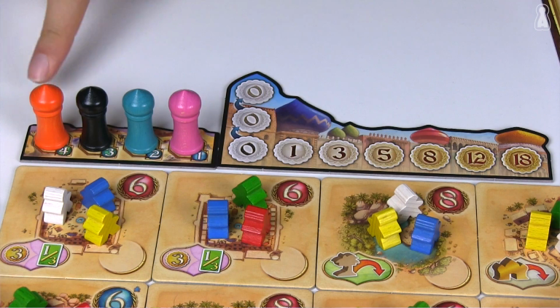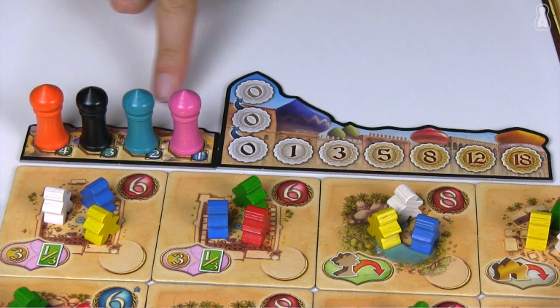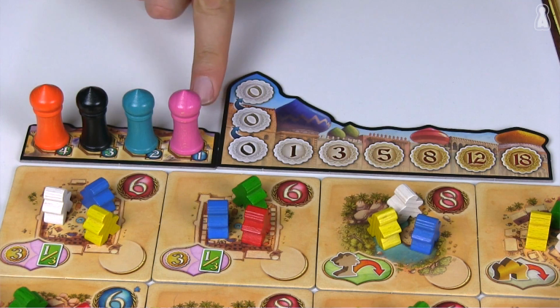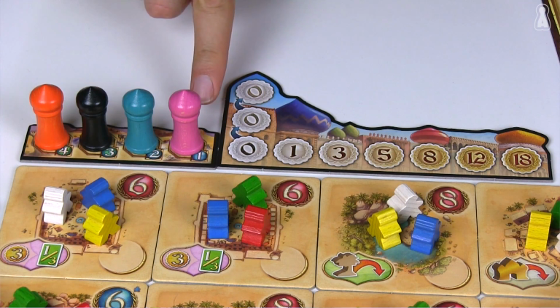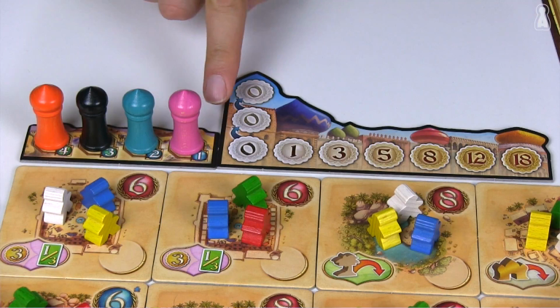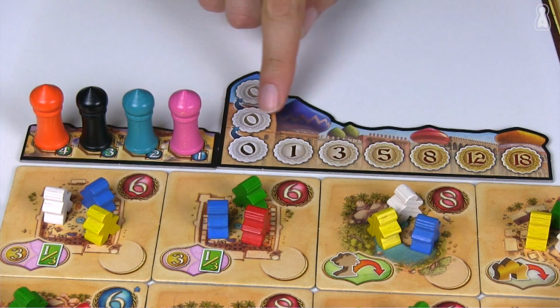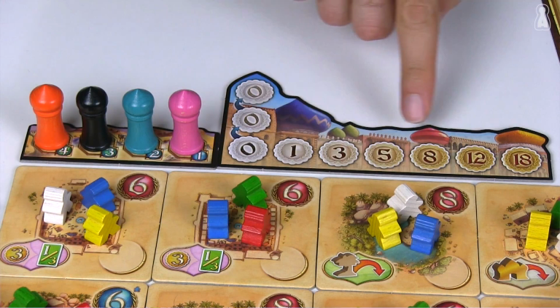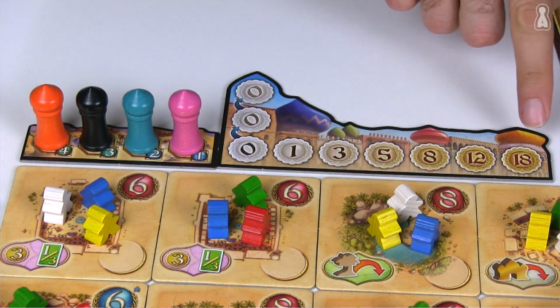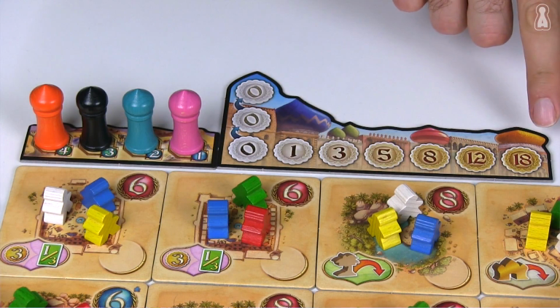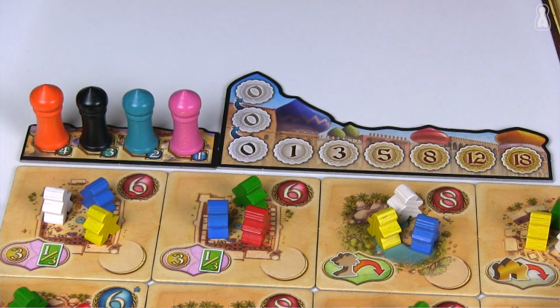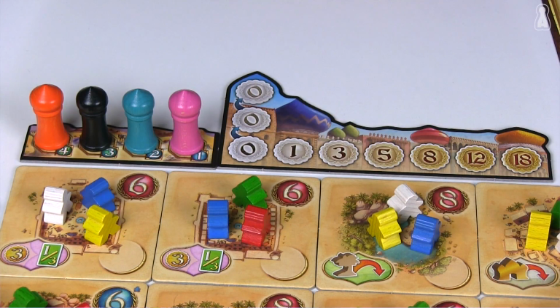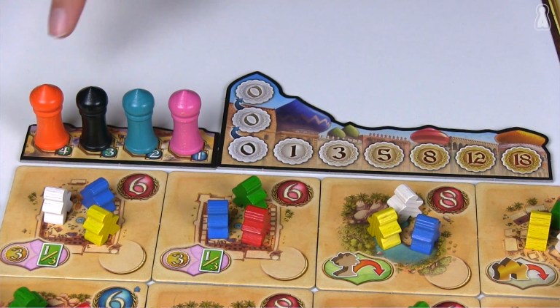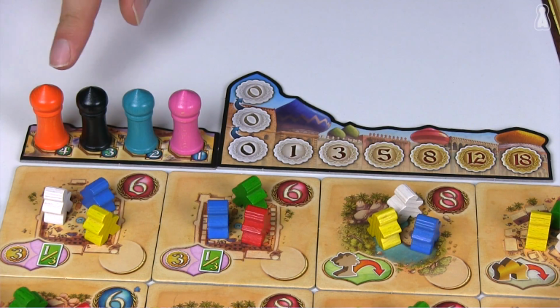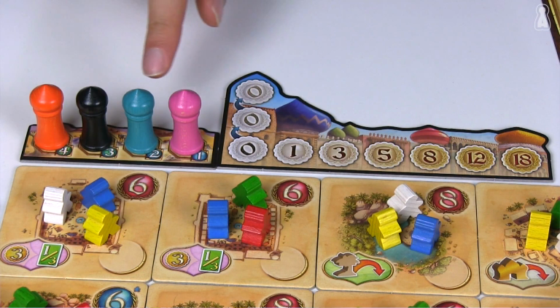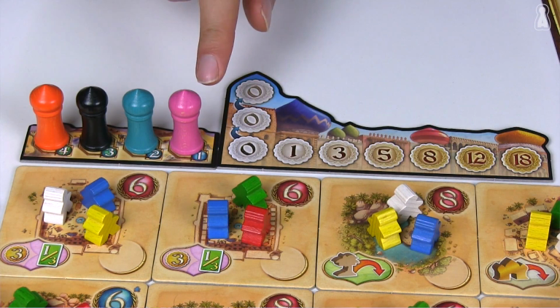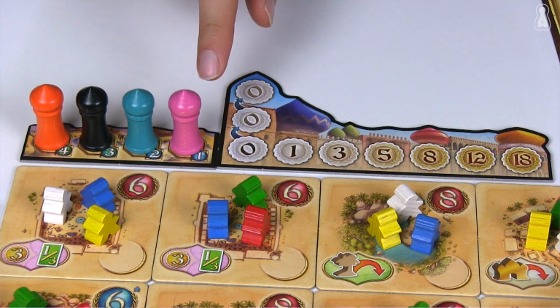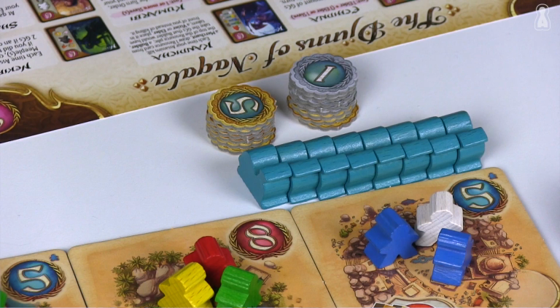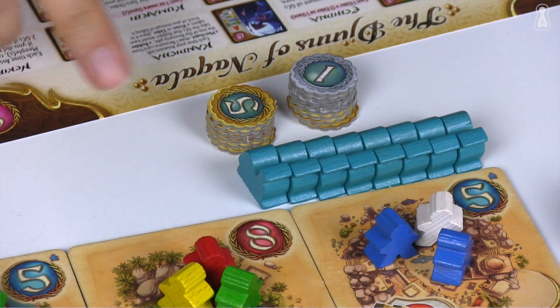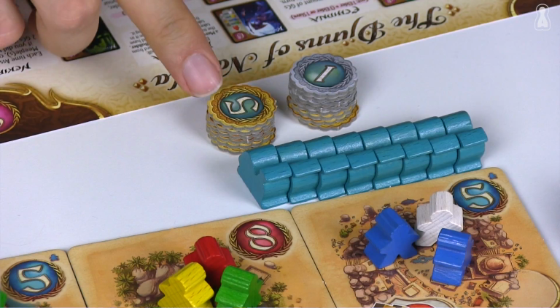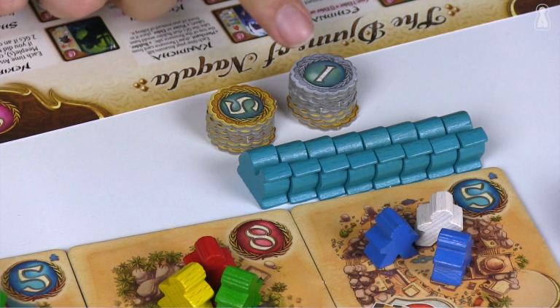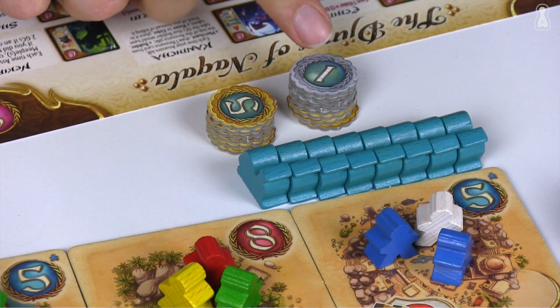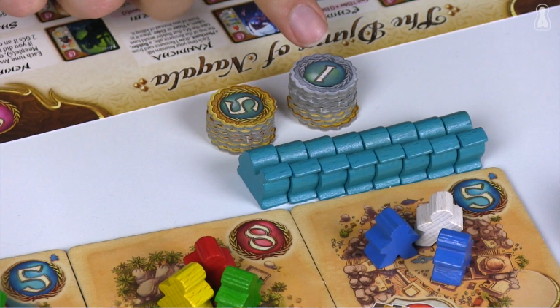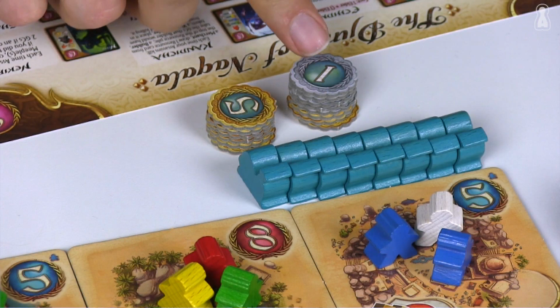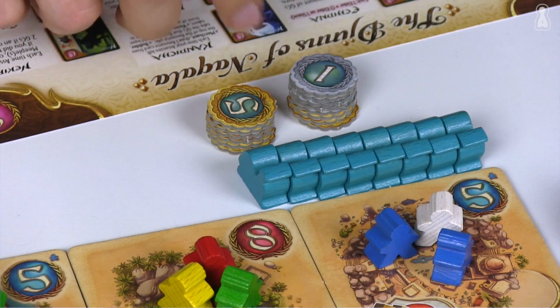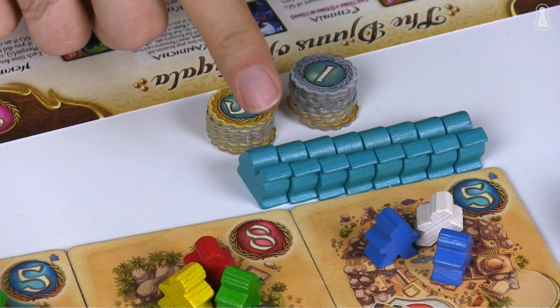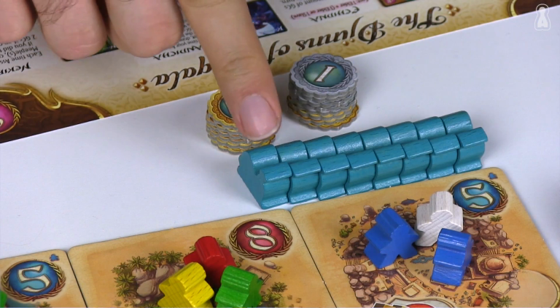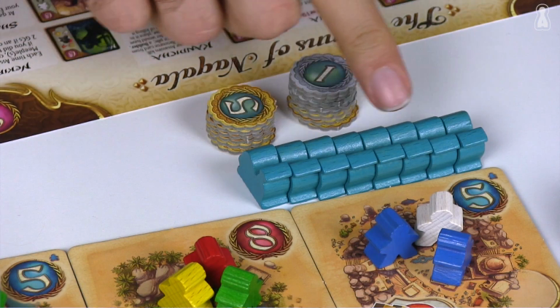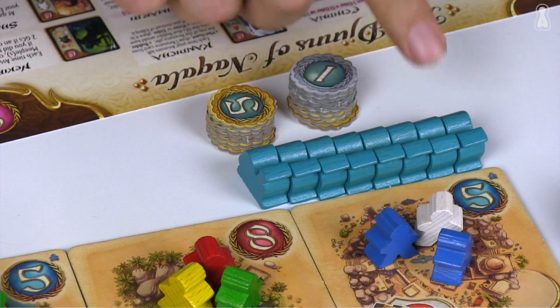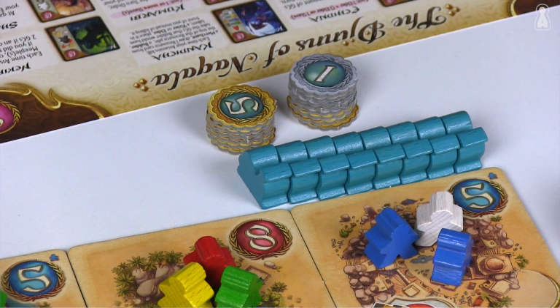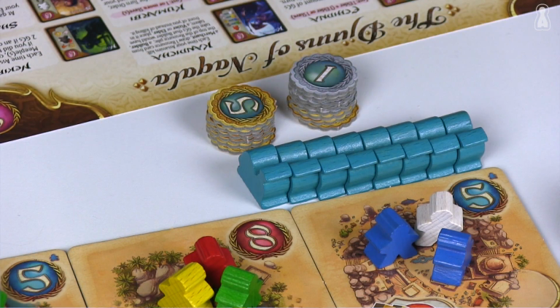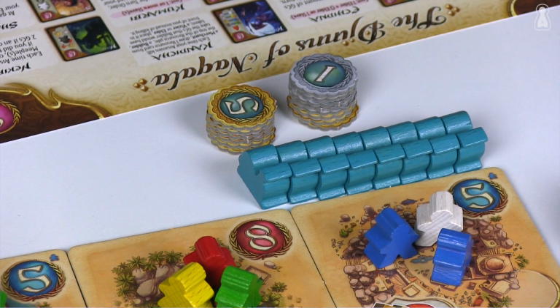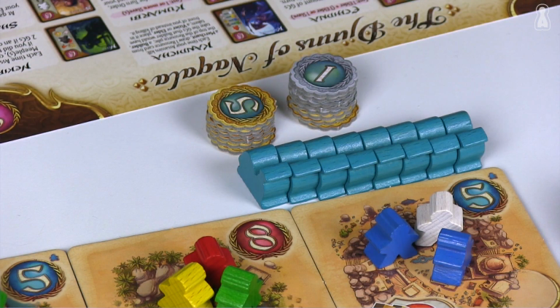A bid order track and a turn order track are positioned. The player markers are randomly placed on the bid order track, then each player gets 50 gold coins and 8 camels in the color of his choice. The game can now begin.